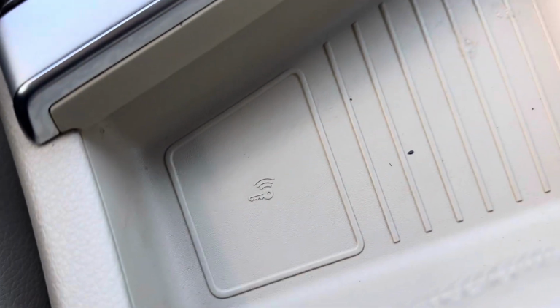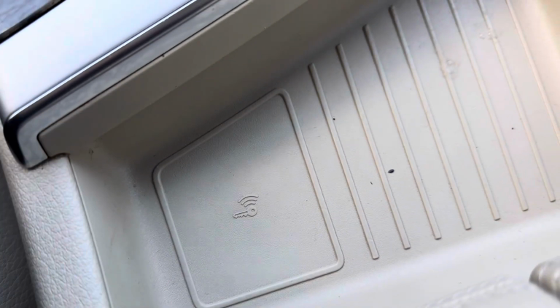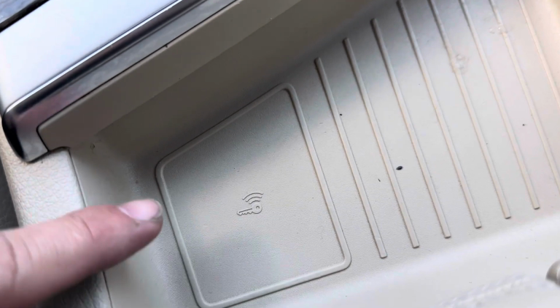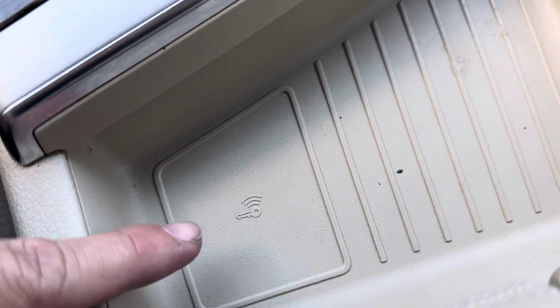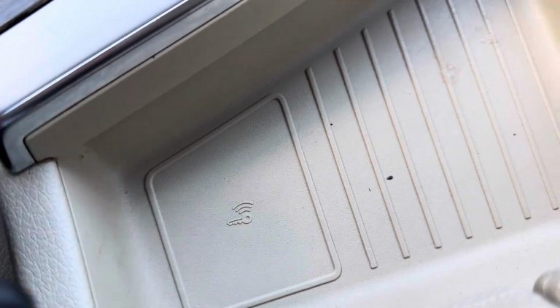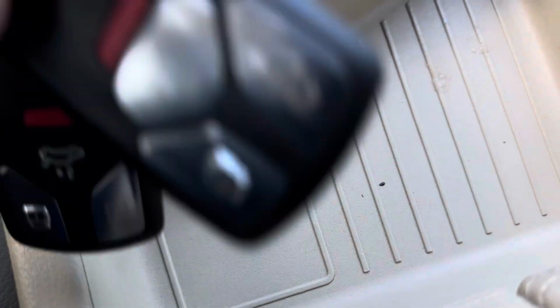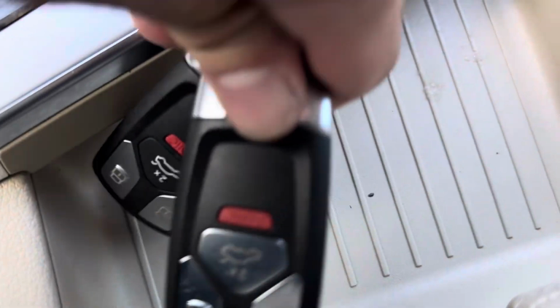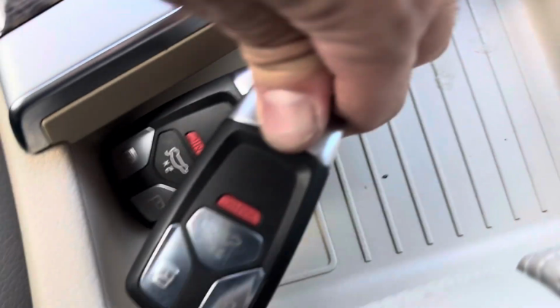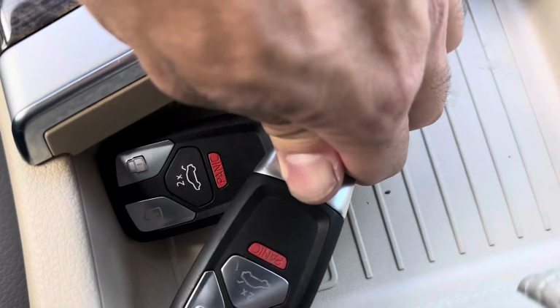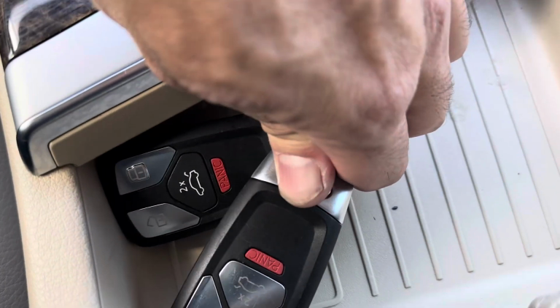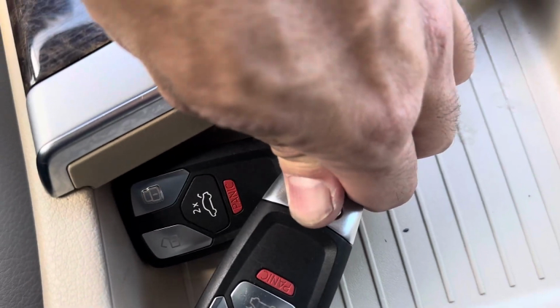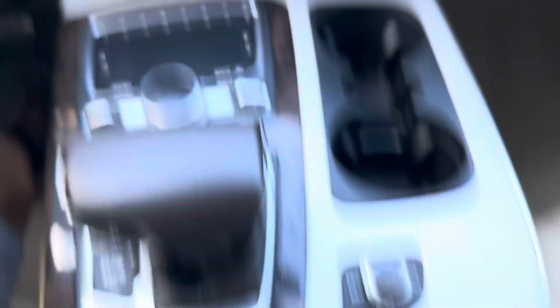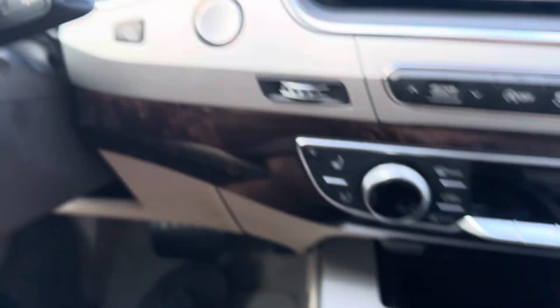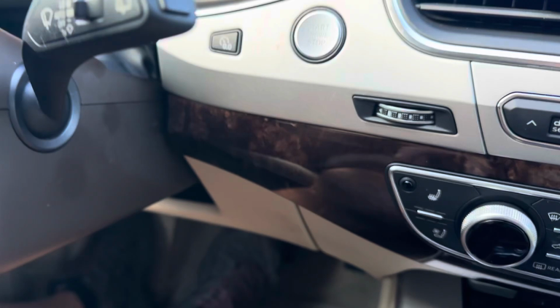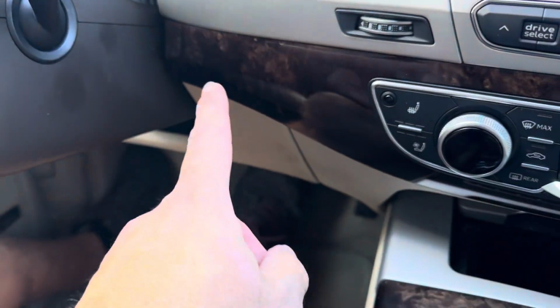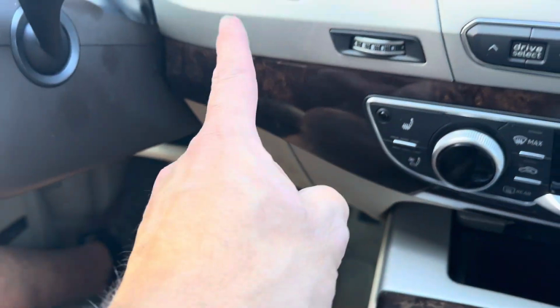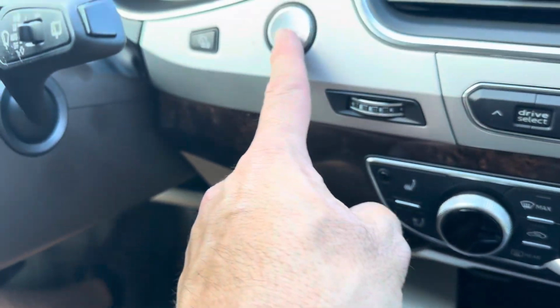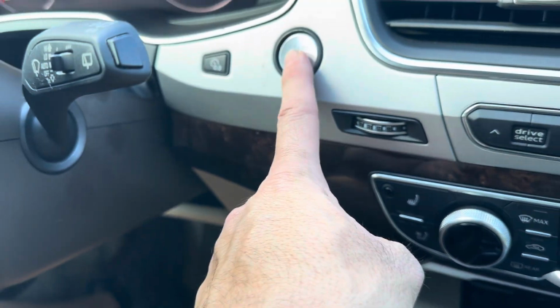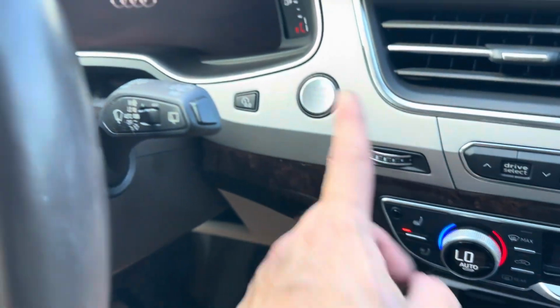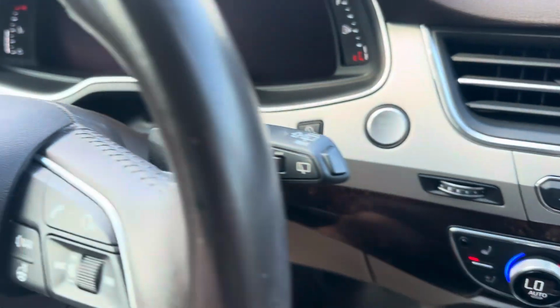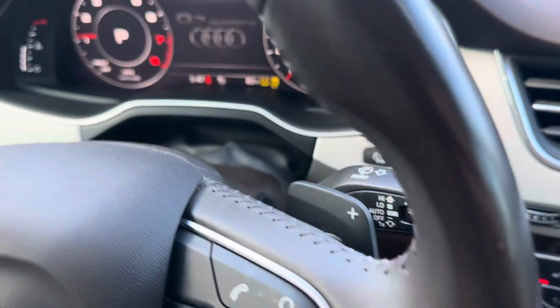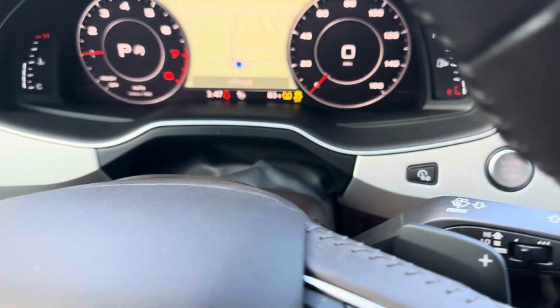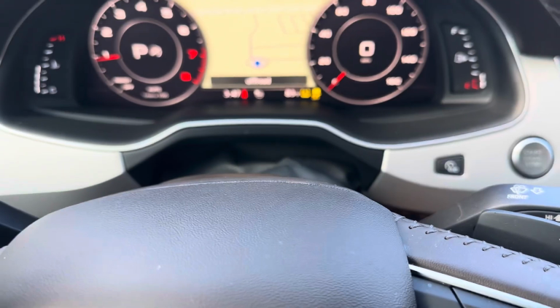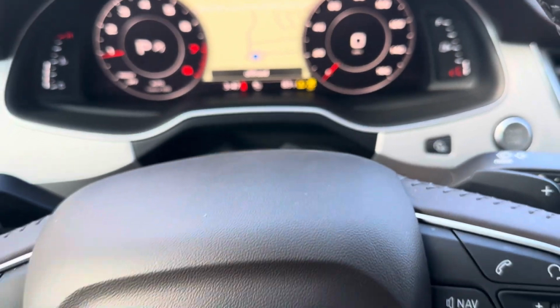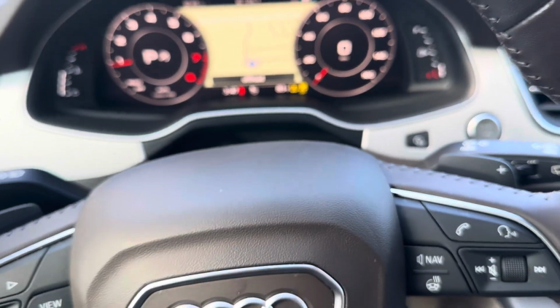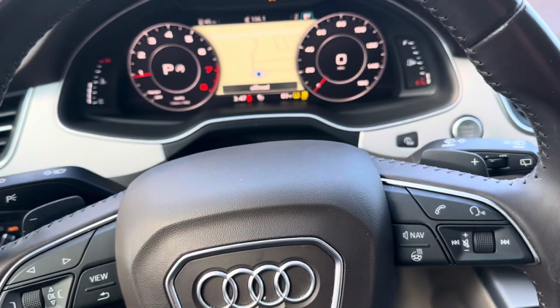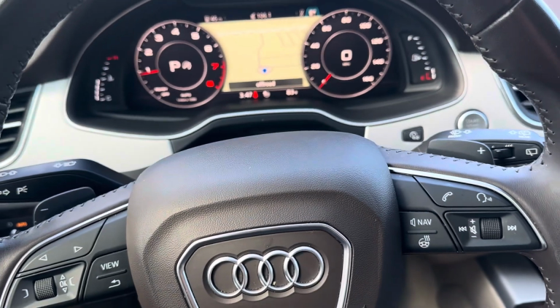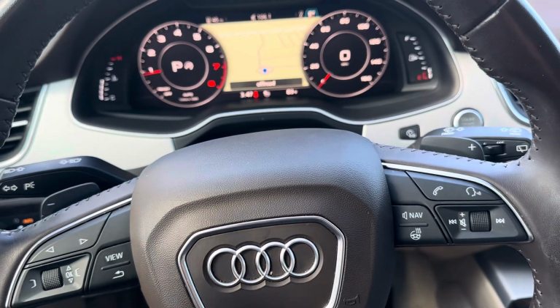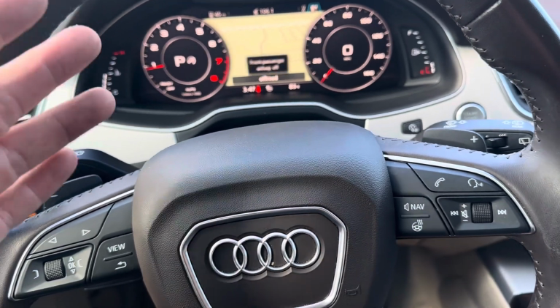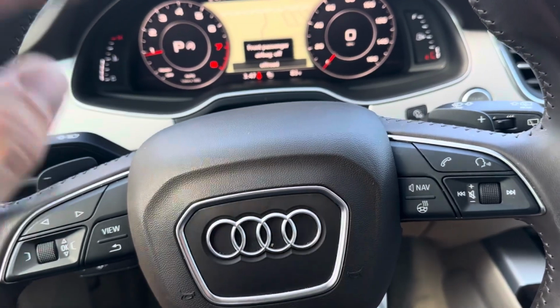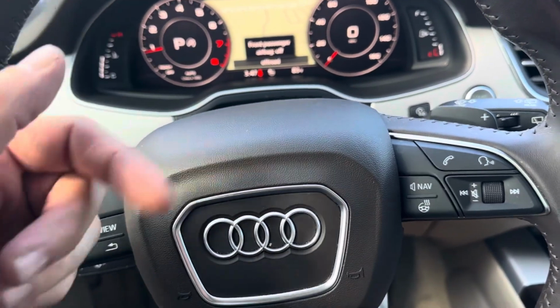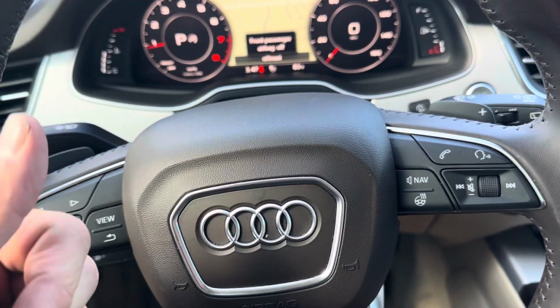See this little symbol here with the key — all you're going to do is get your key fob, stick it right here, and leave it here. Then put your foot on the brake and hit the engine start/stop button and it should start right up.